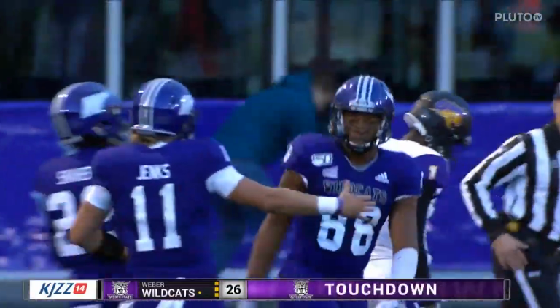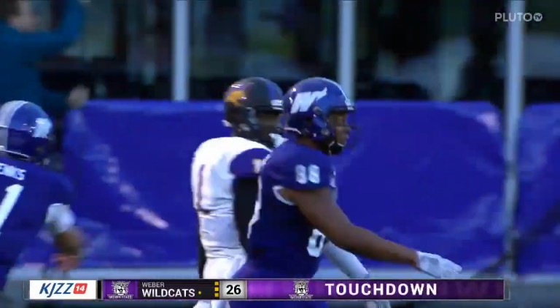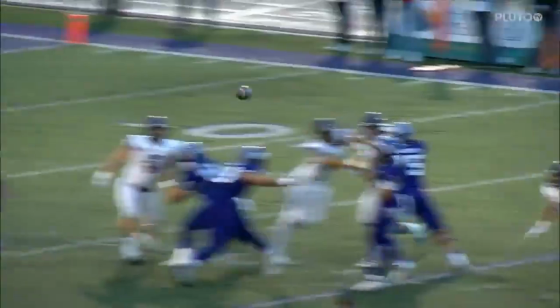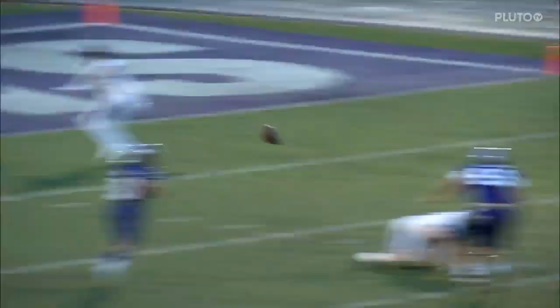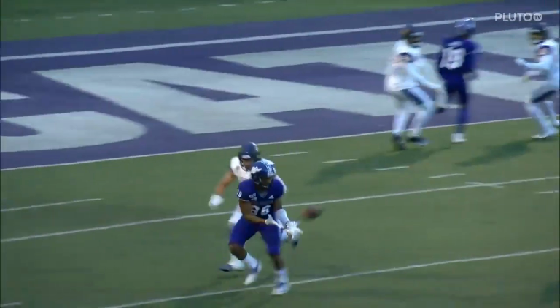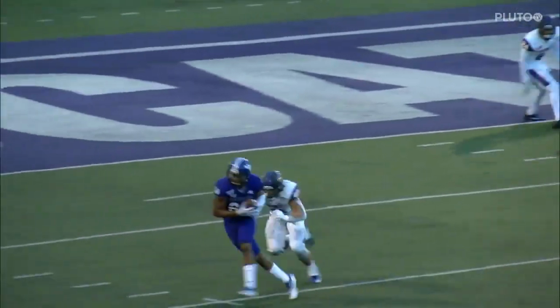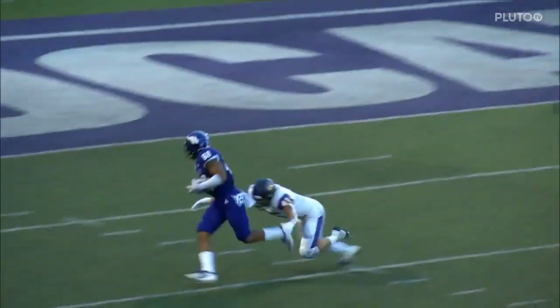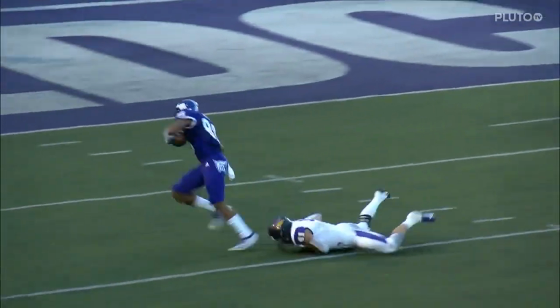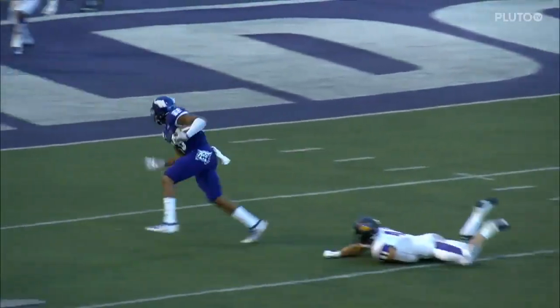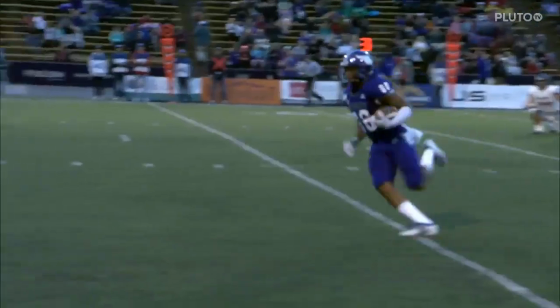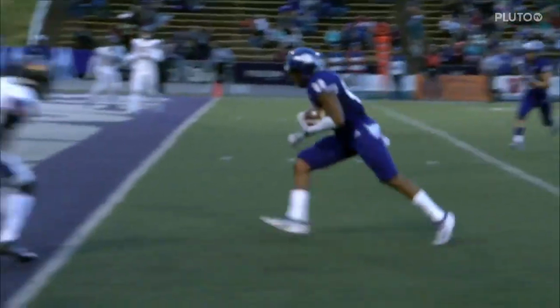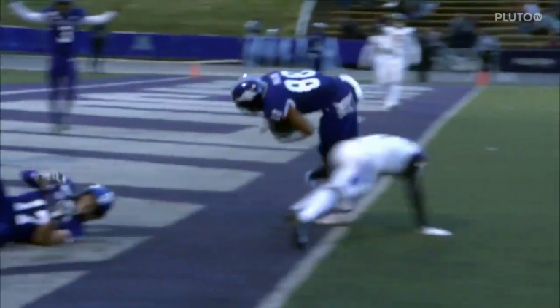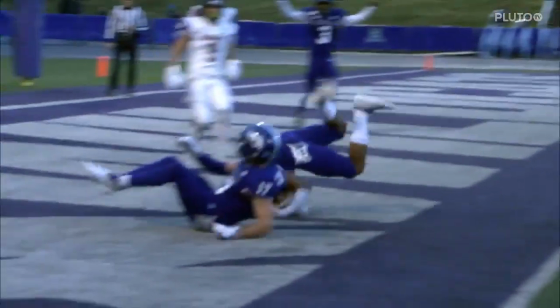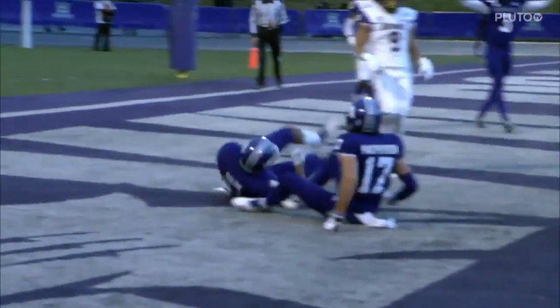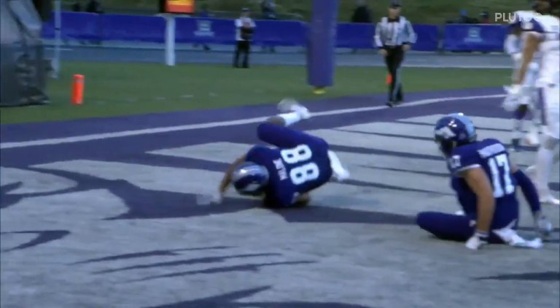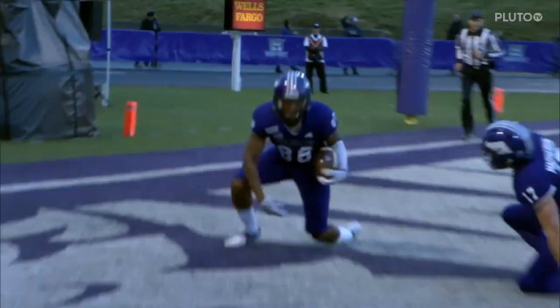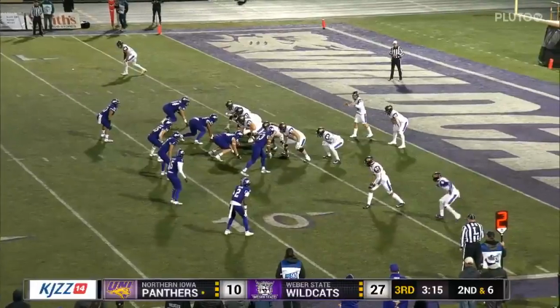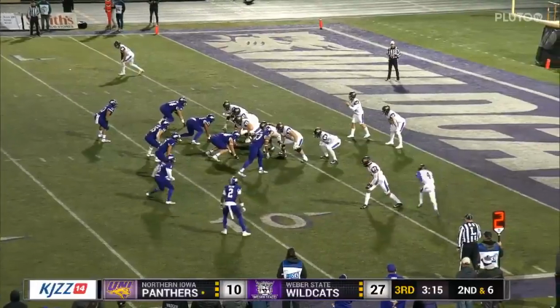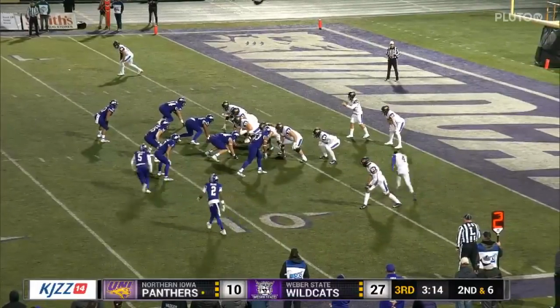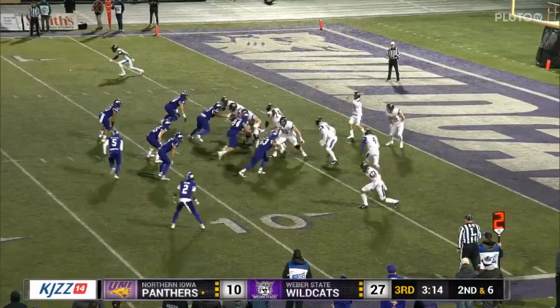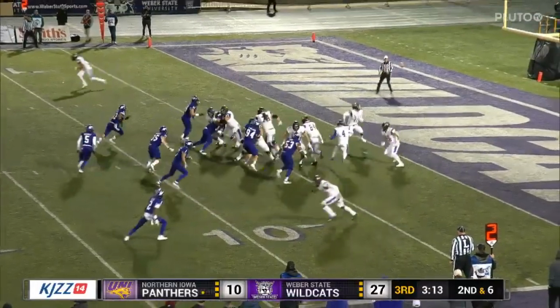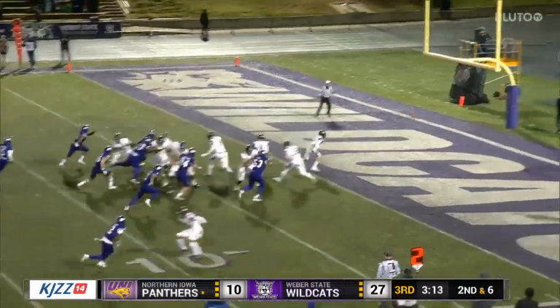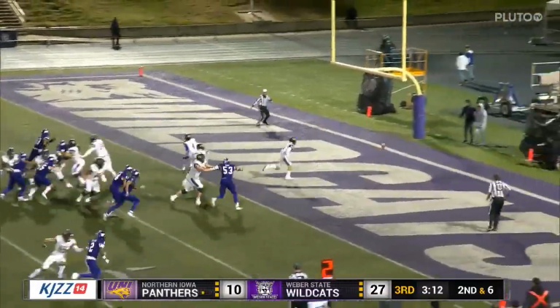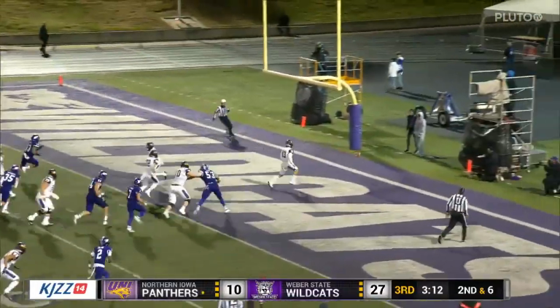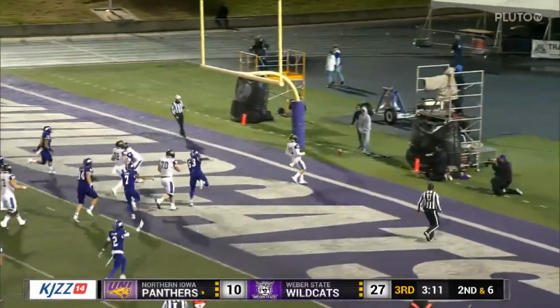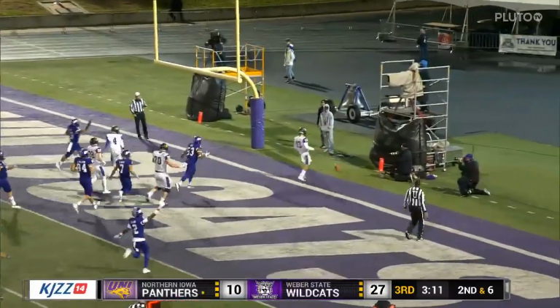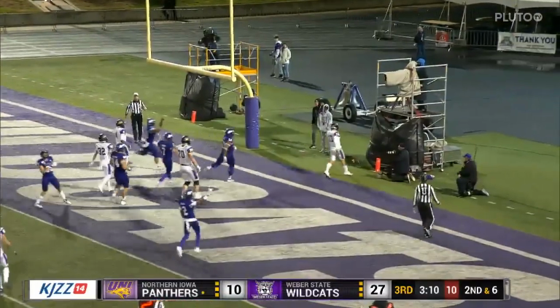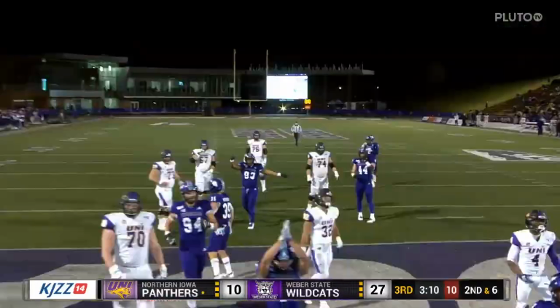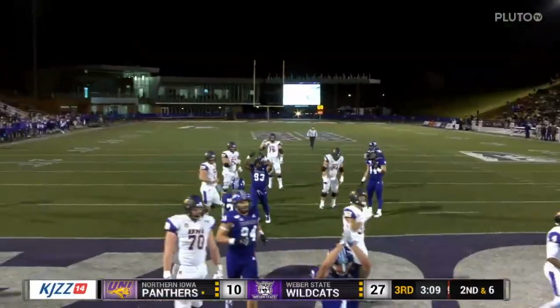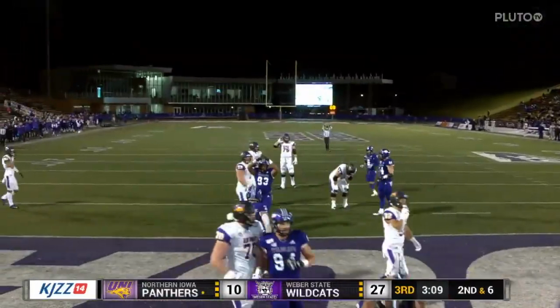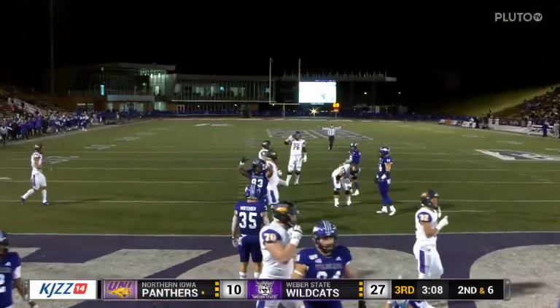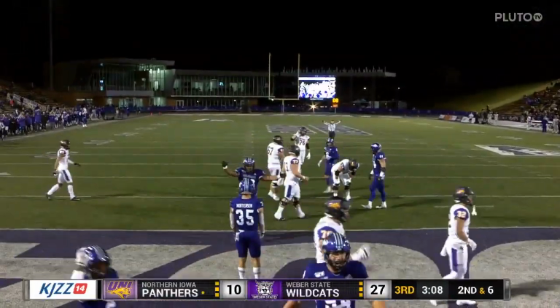A couple of nice plays — blocks outside by Malone this time. The reception coming from the right side of the formation. Oh, high snap — that's going to go out of the back of the end zone. Safety for the Cats. Give them two more.